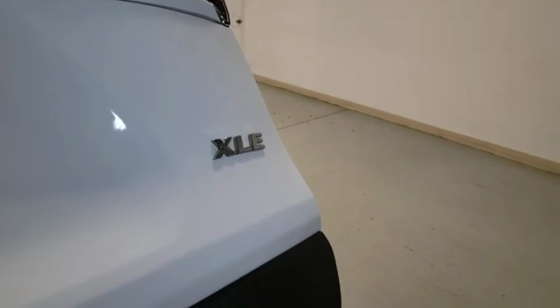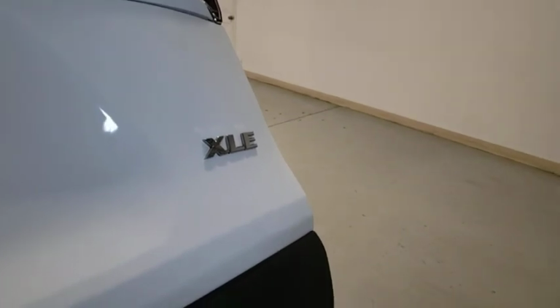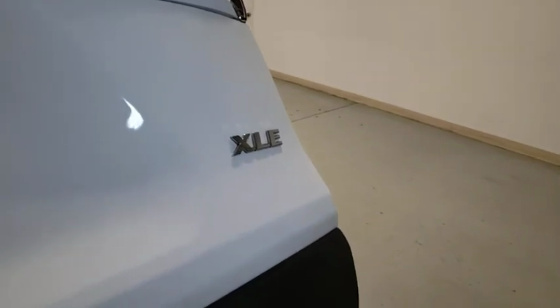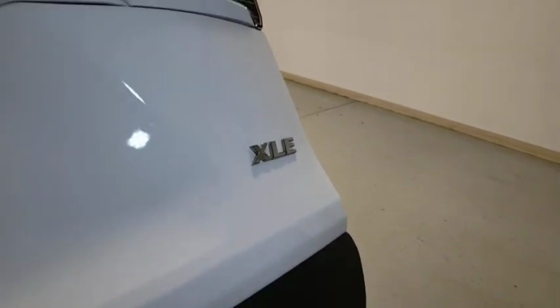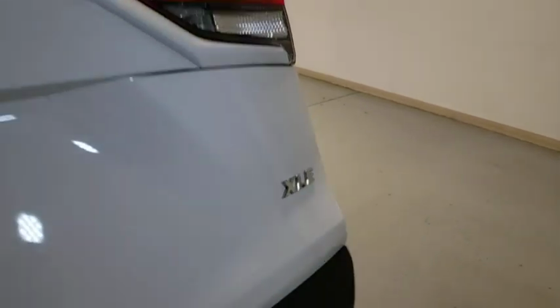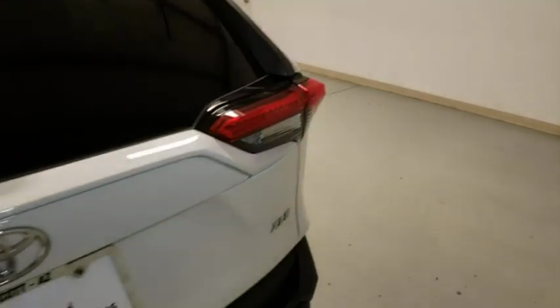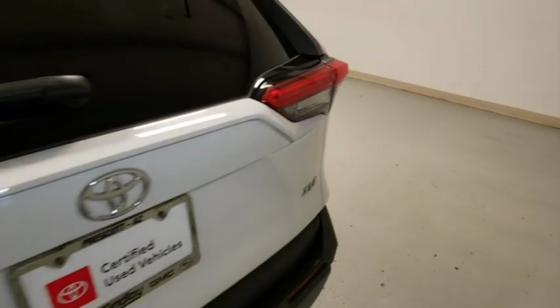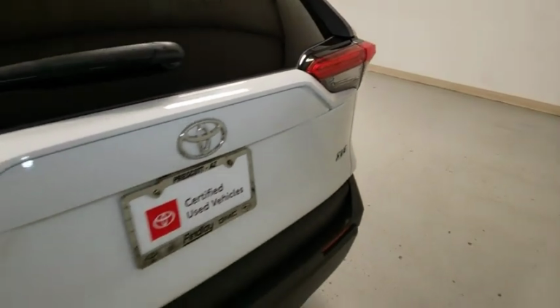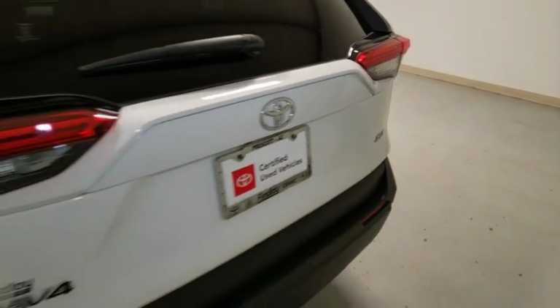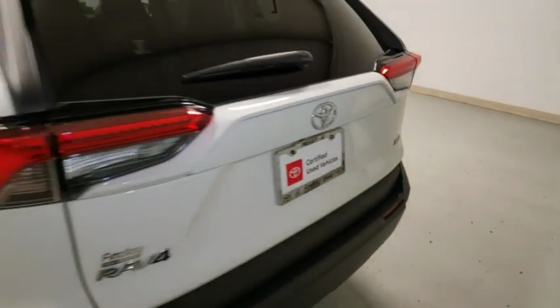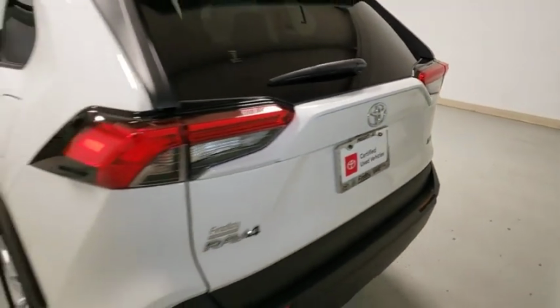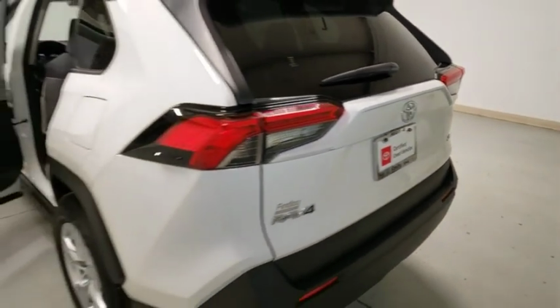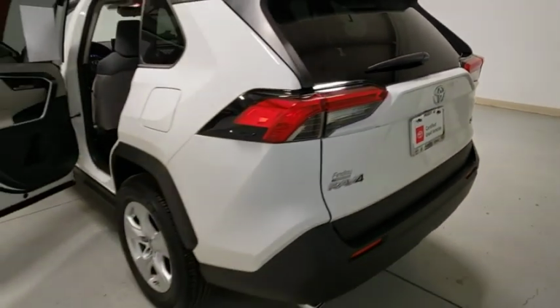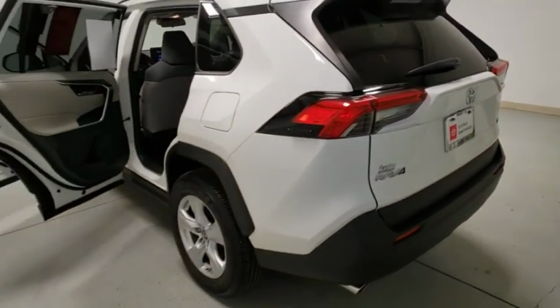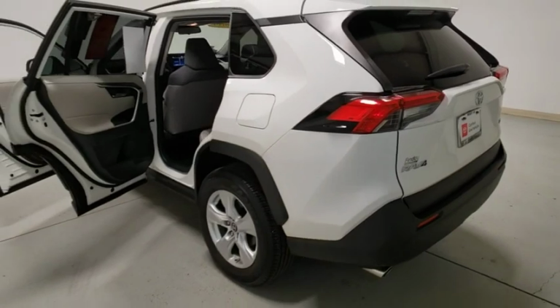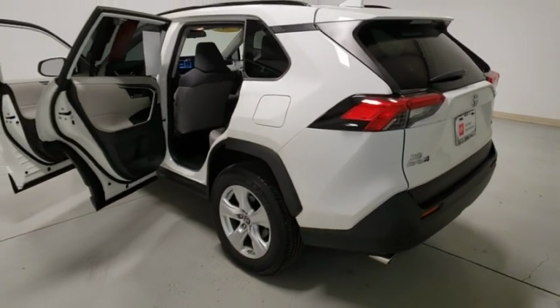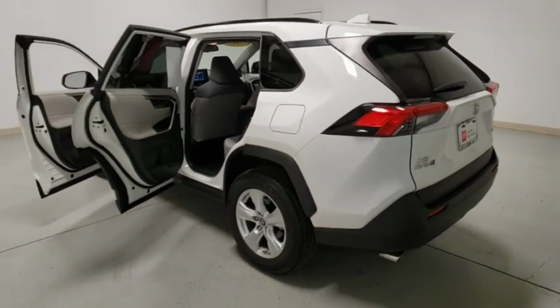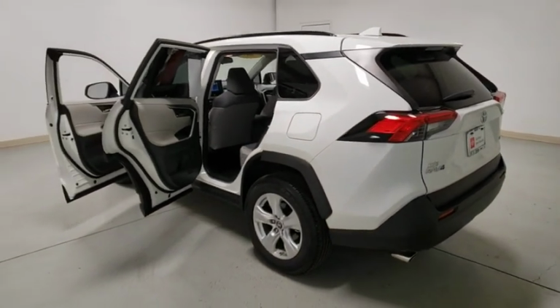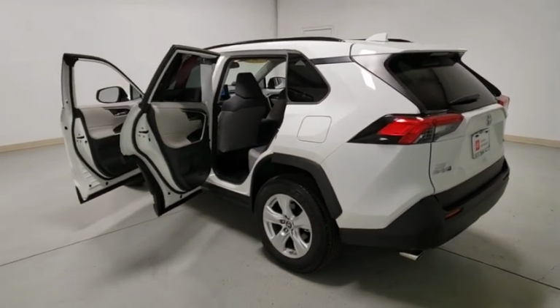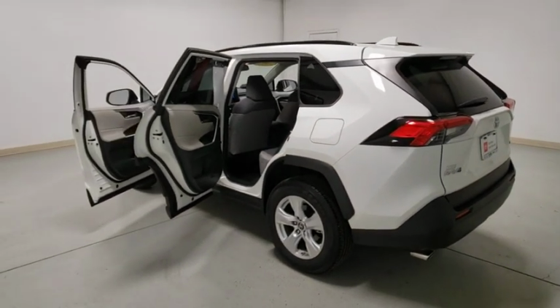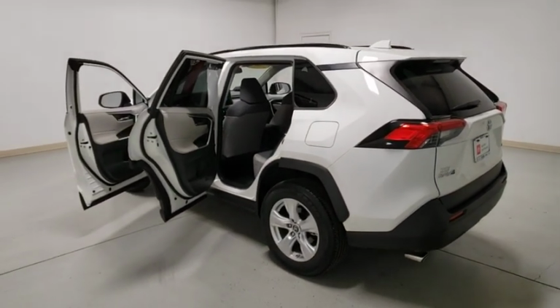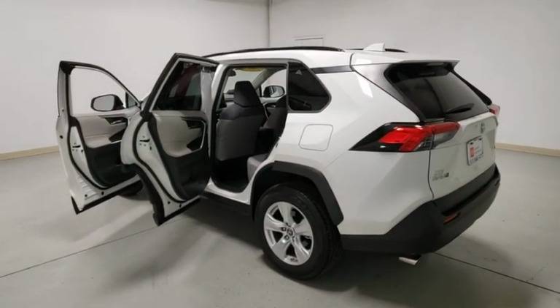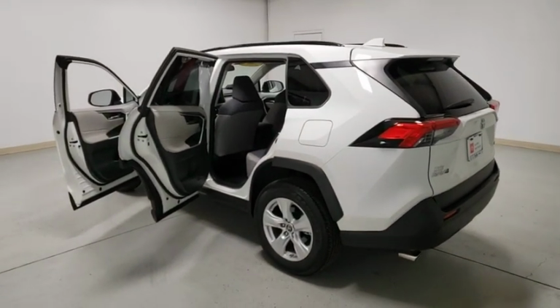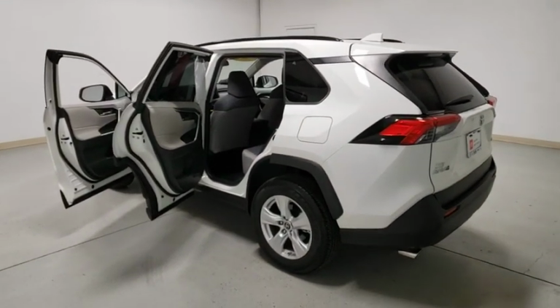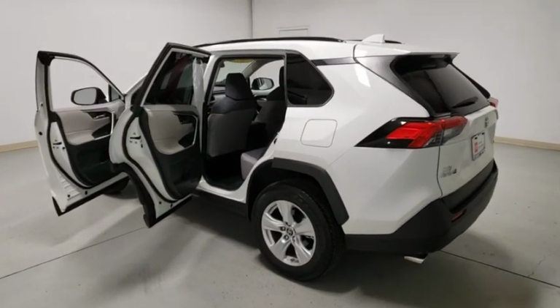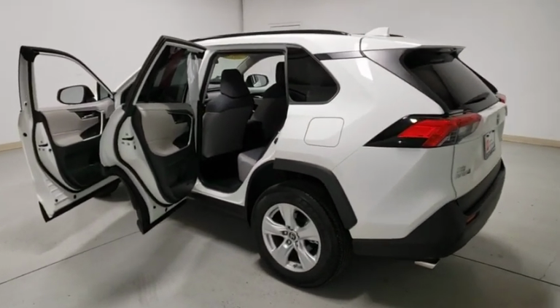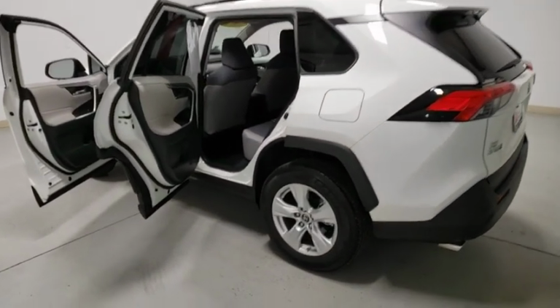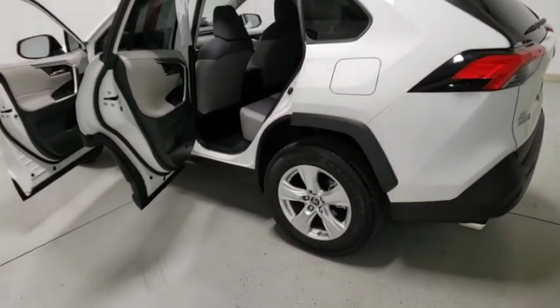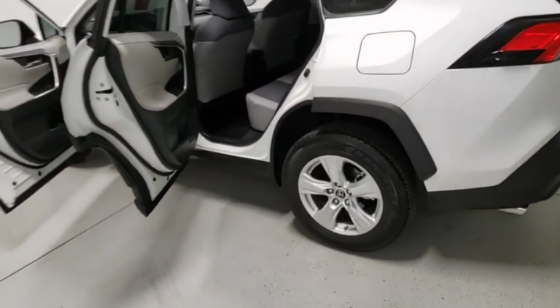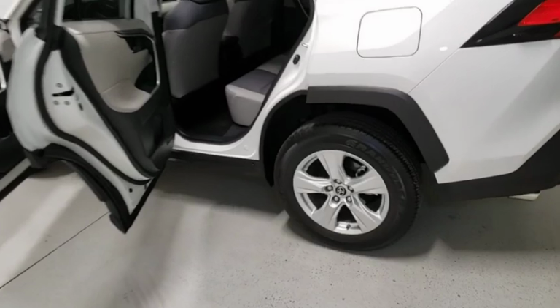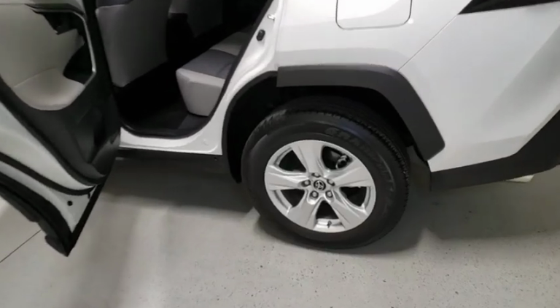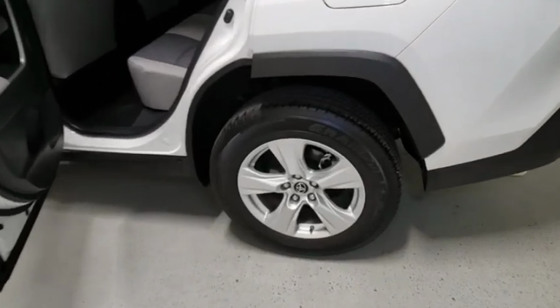Fog lights, rear window defroster, power windows, remote keyless entry, power moonroof, brake assist, panic alarm, overhead console, tachometer, sun and moonroof.